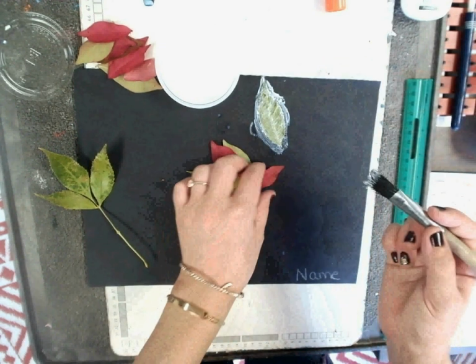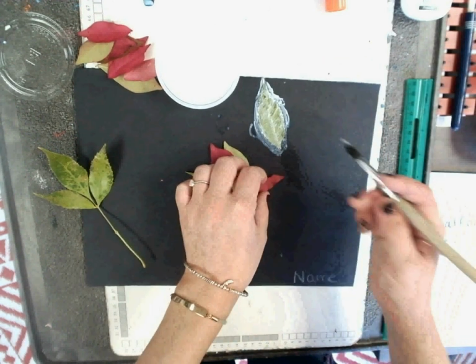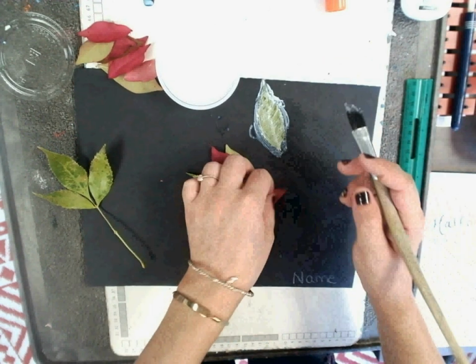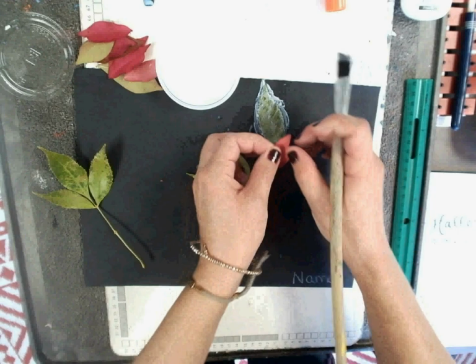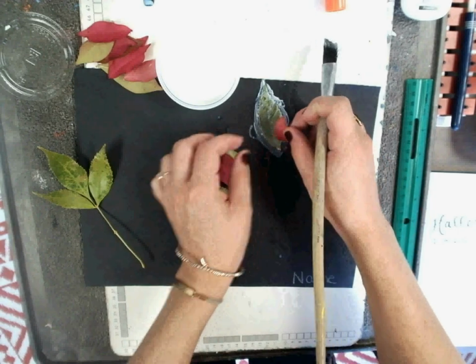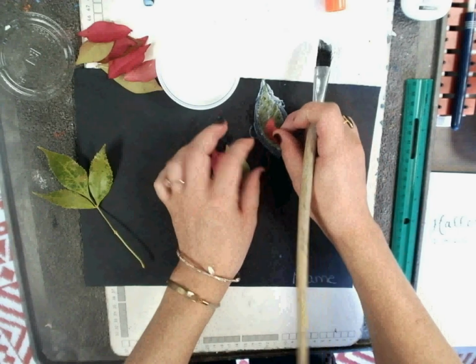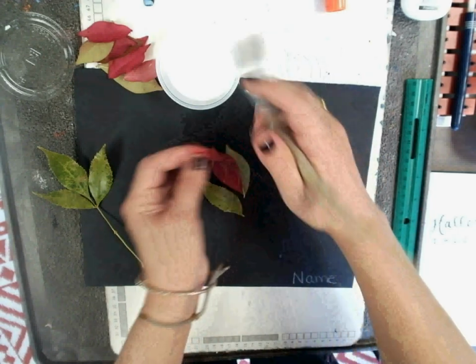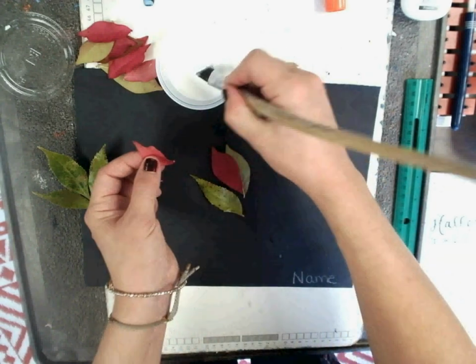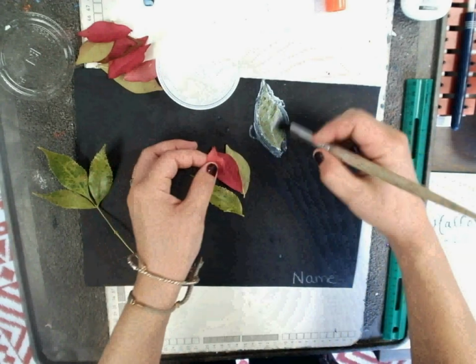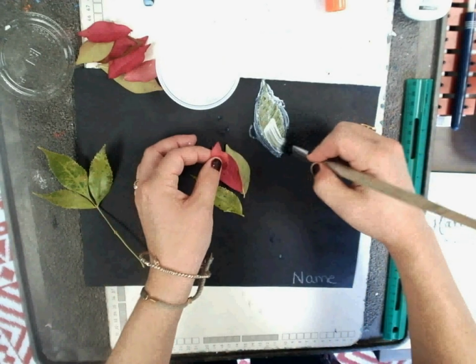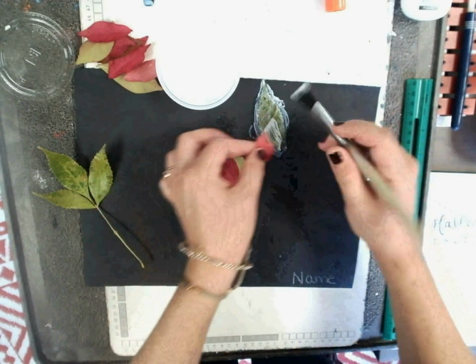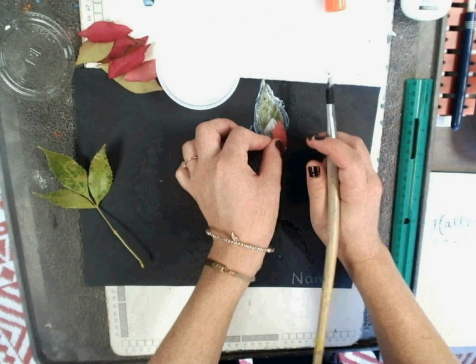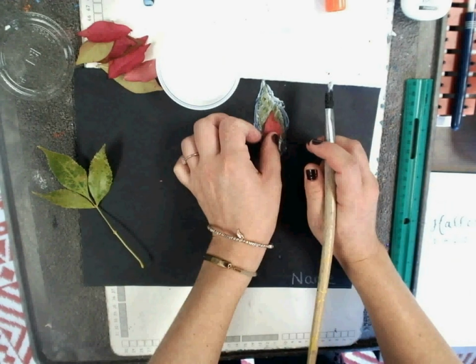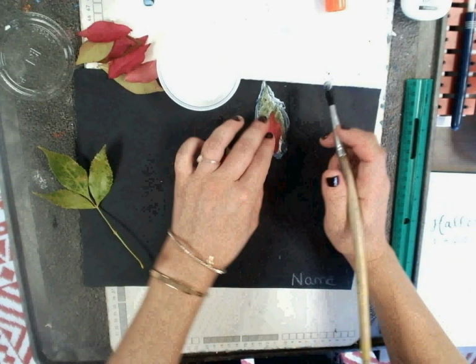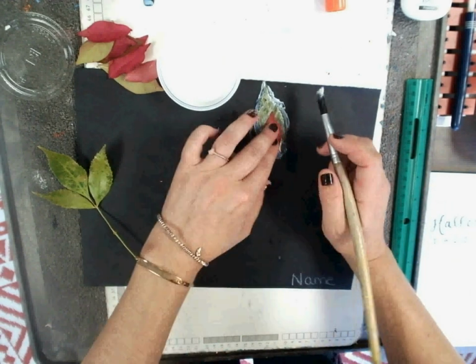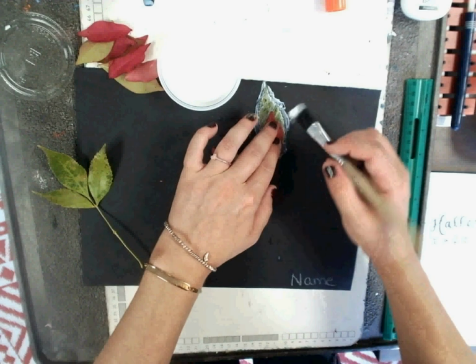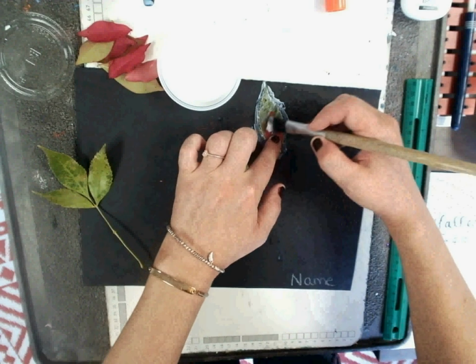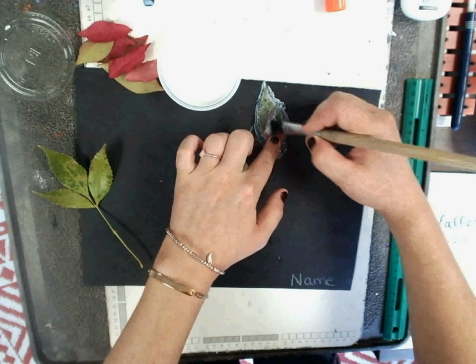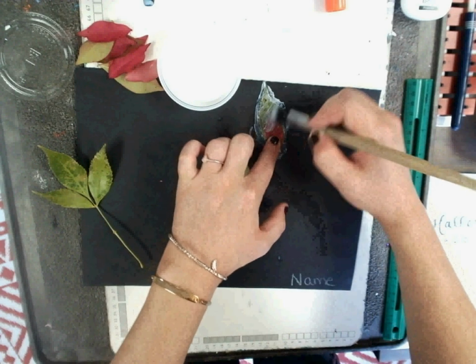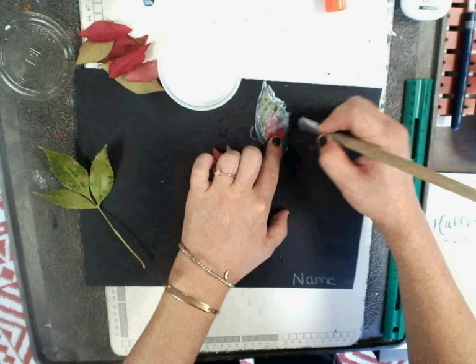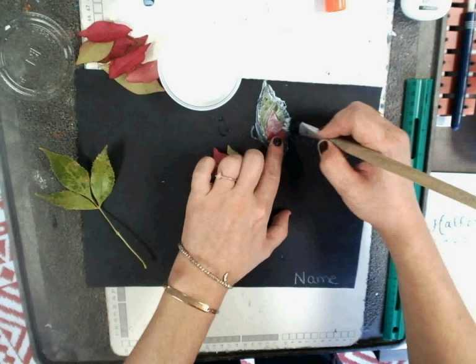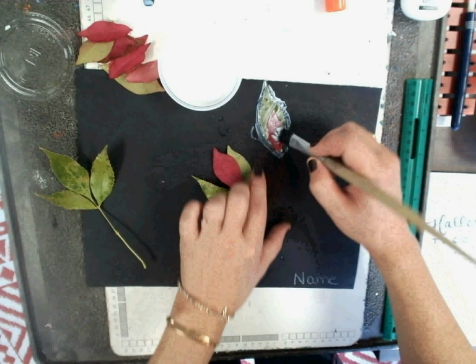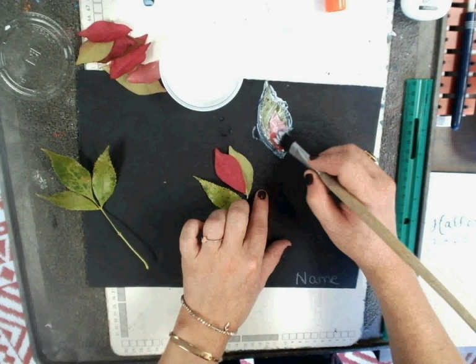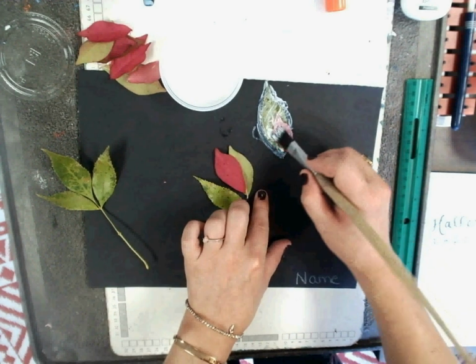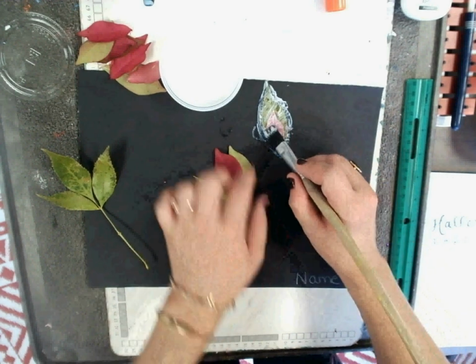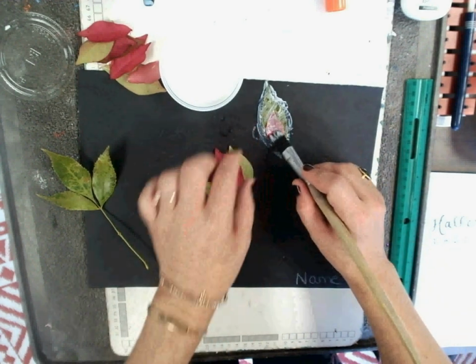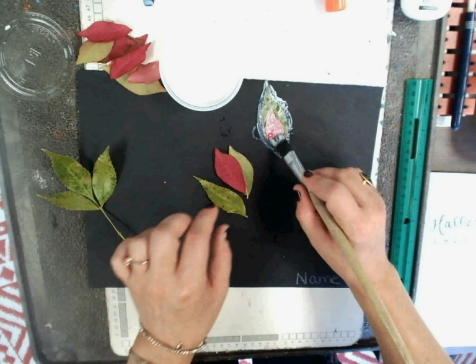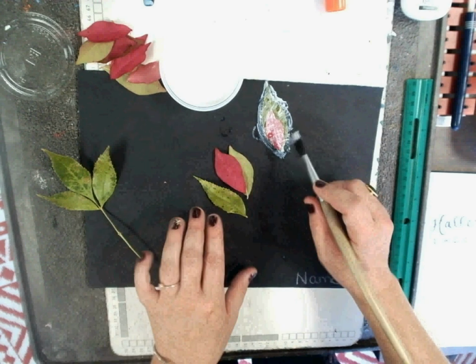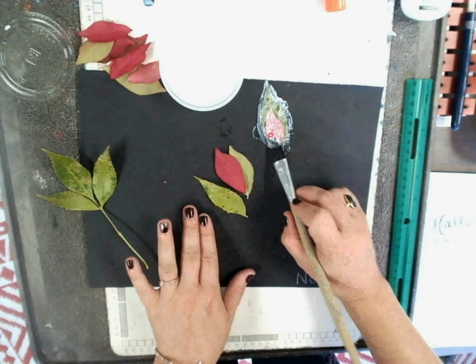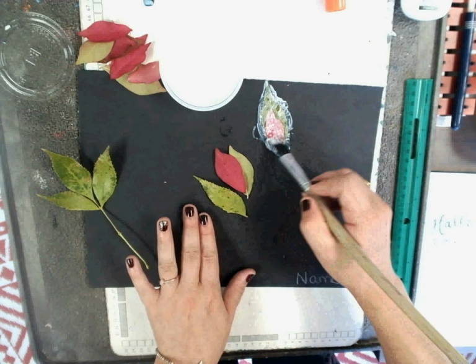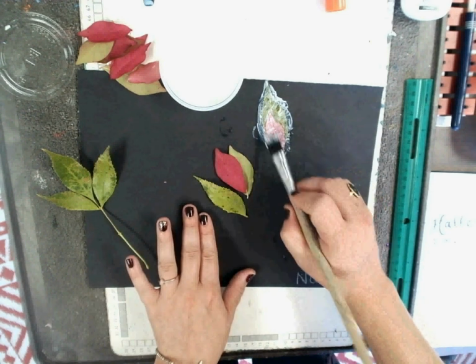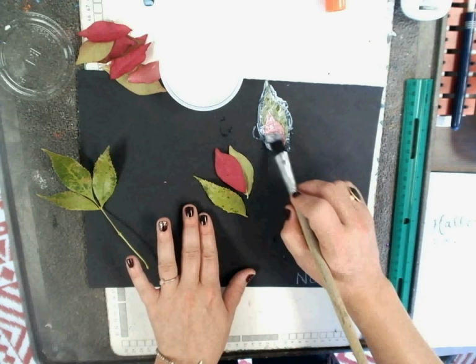Again, think about contrast — how colors look when they are placed next to each other and how they stand out. And think about layering, or how they look when we put them over top of each other.